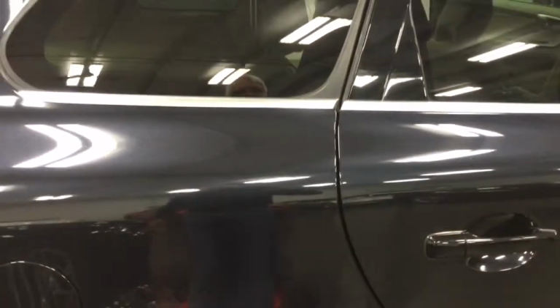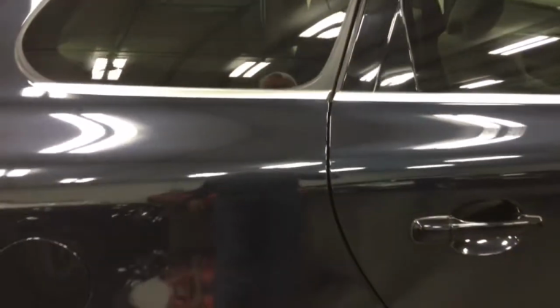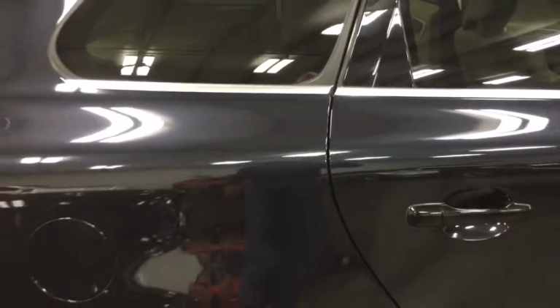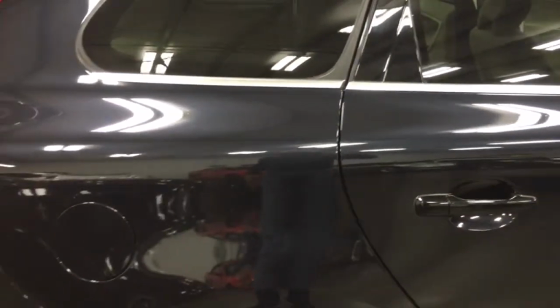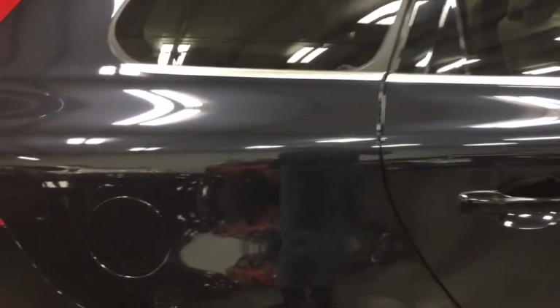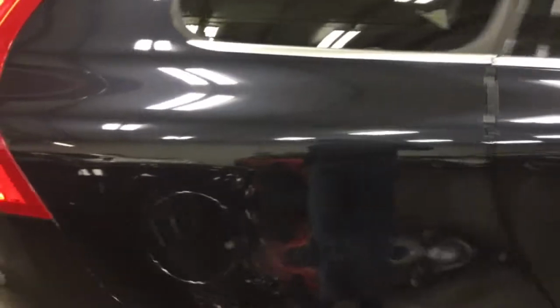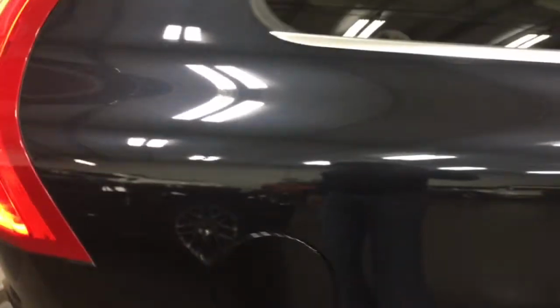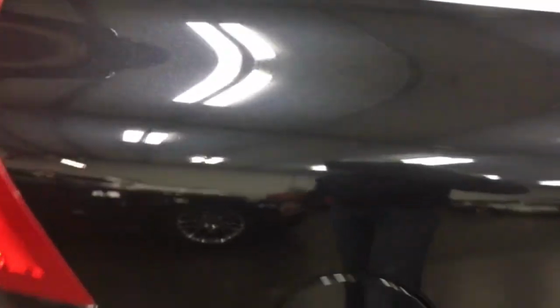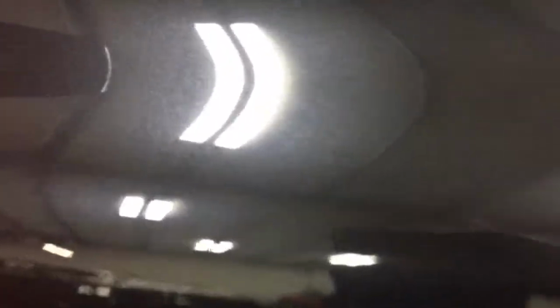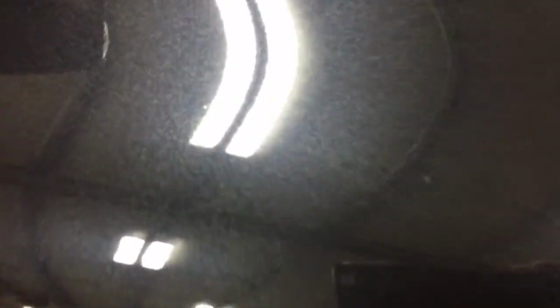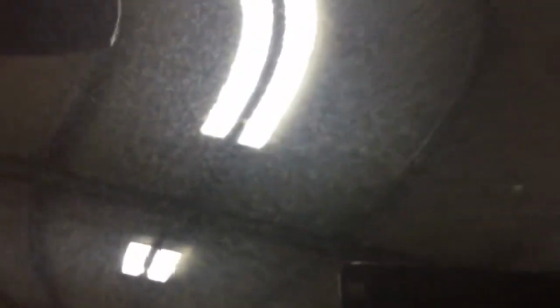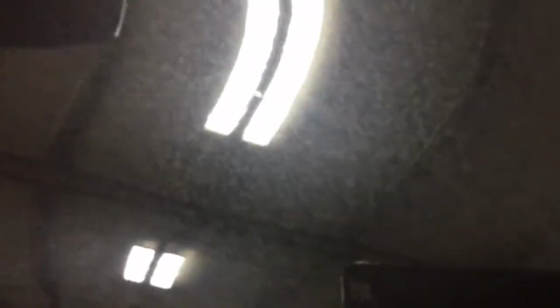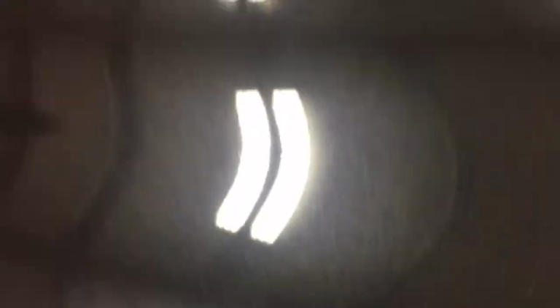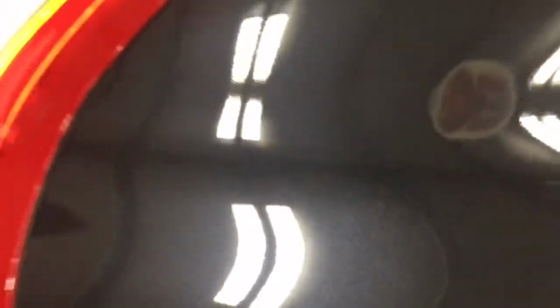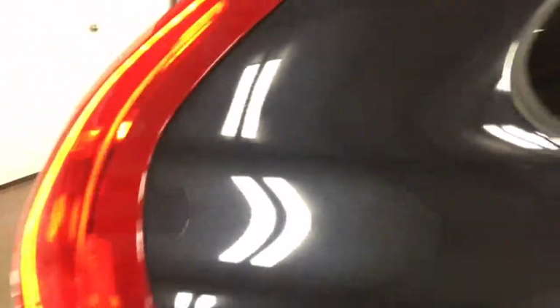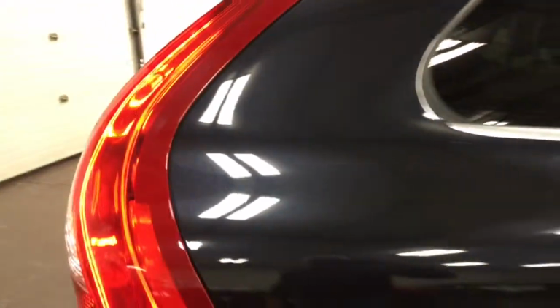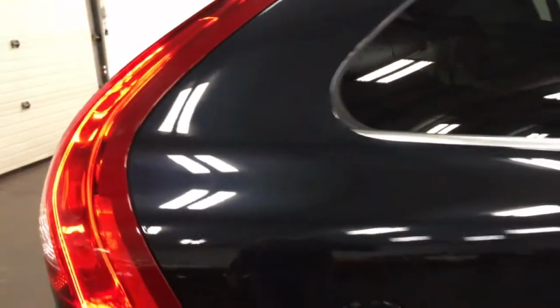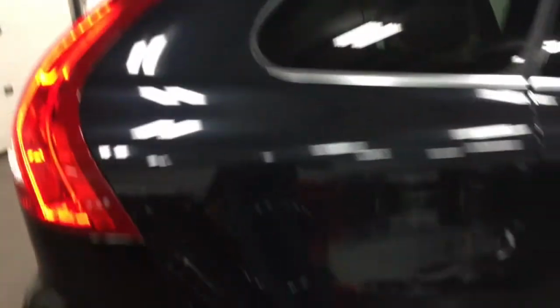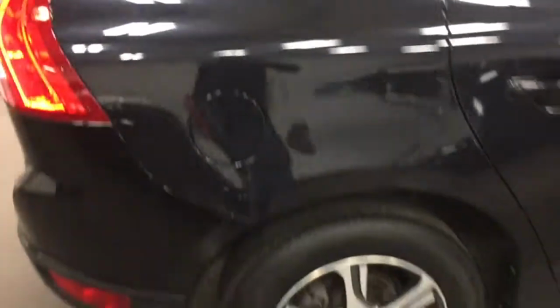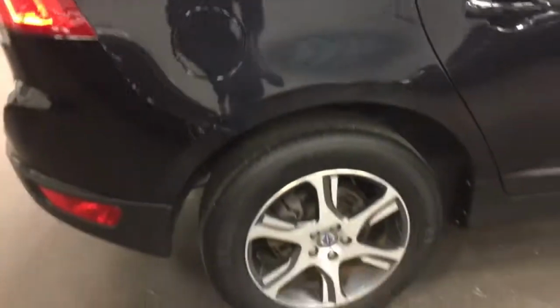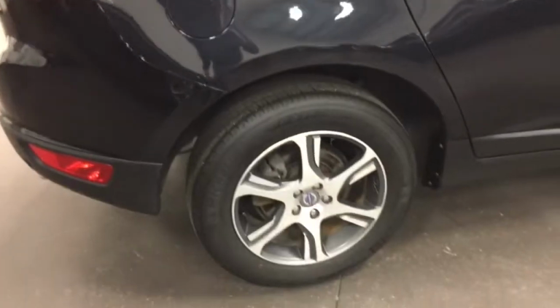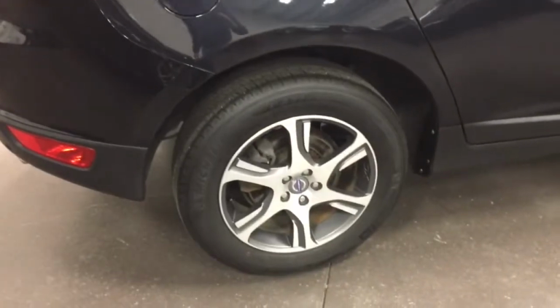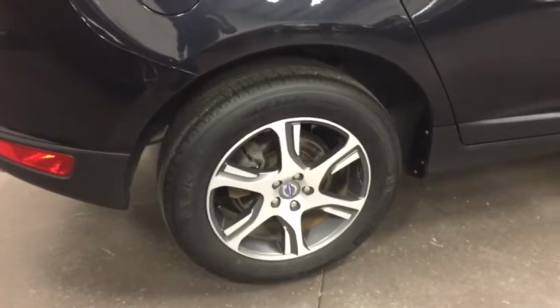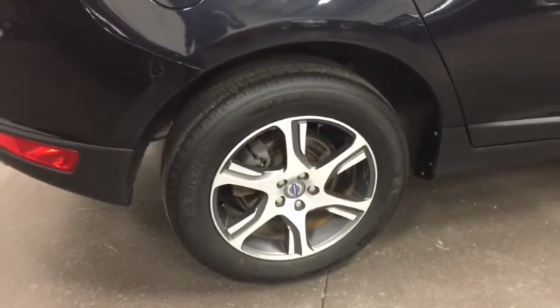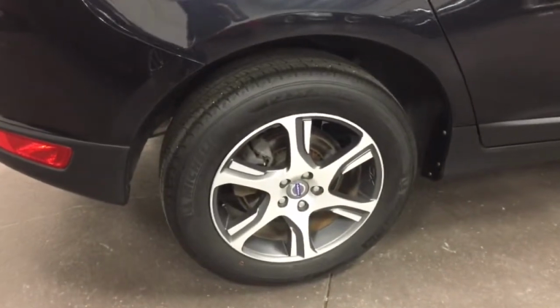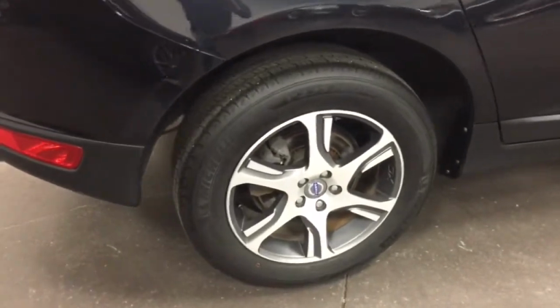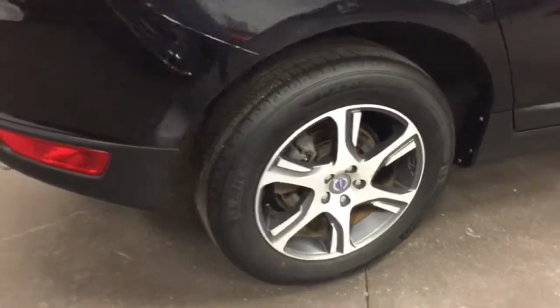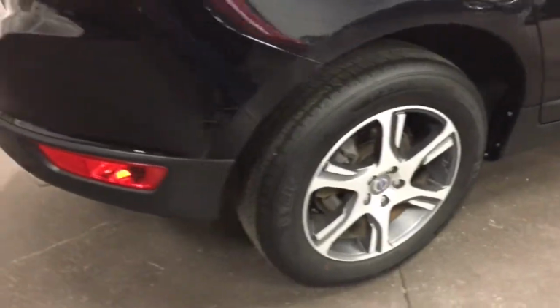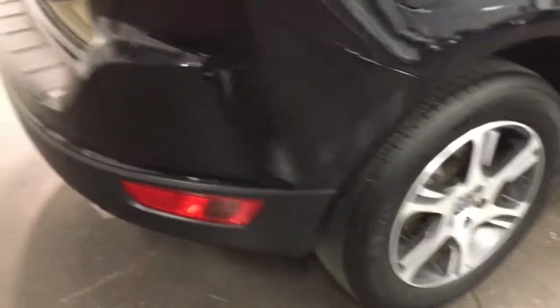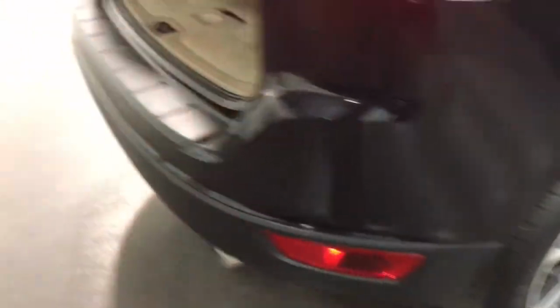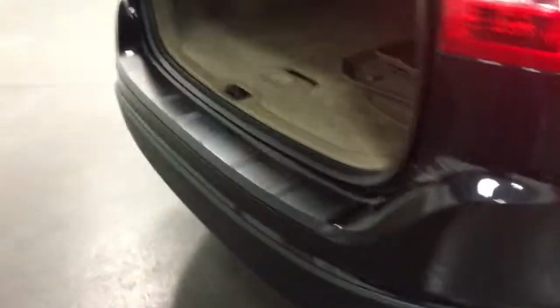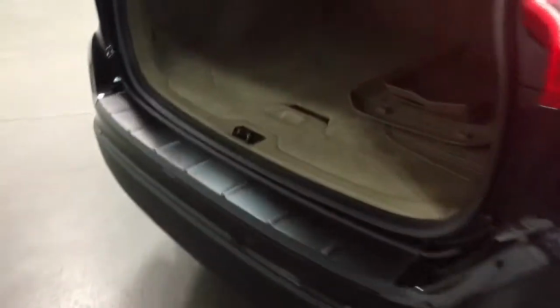This is the black sapphire metallic, so you can see it's almost a bluey black — a little bit of blue metallic in it. It's got Michelin tires on it. Beautiful, beautiful machine.